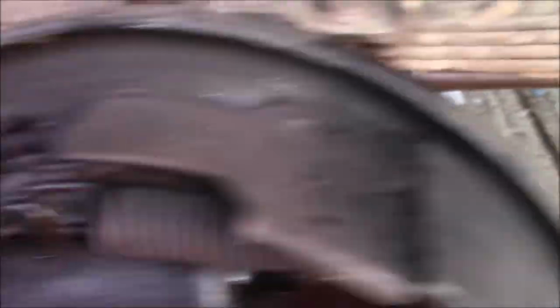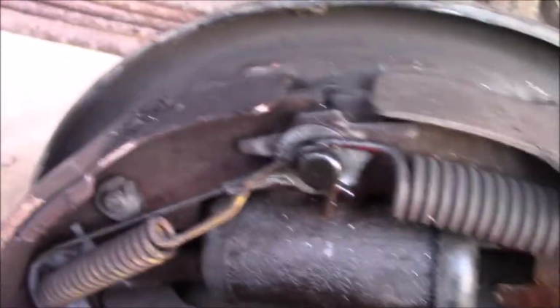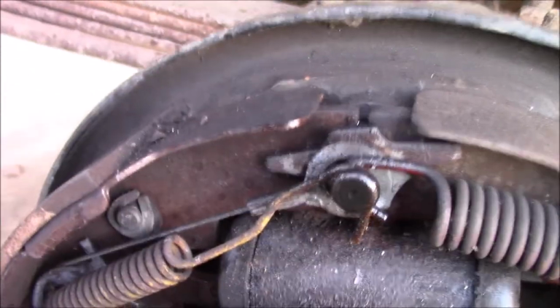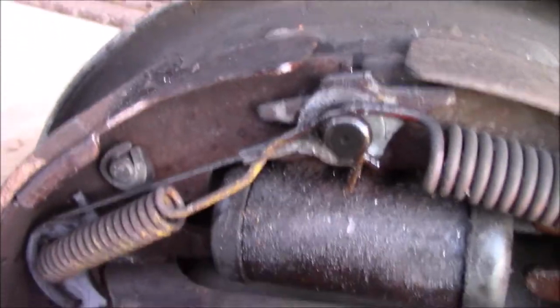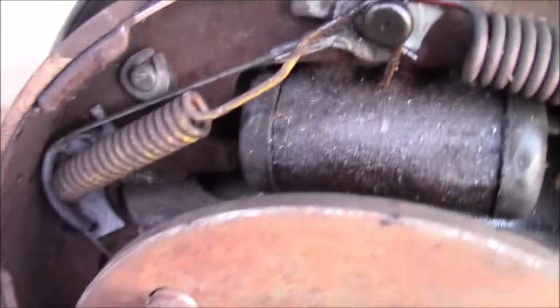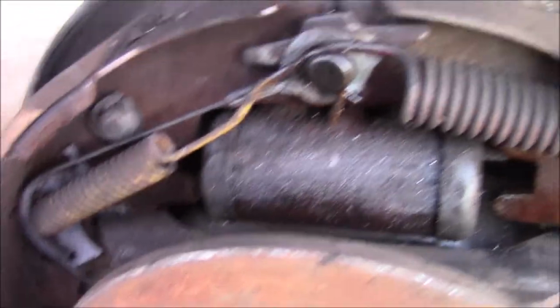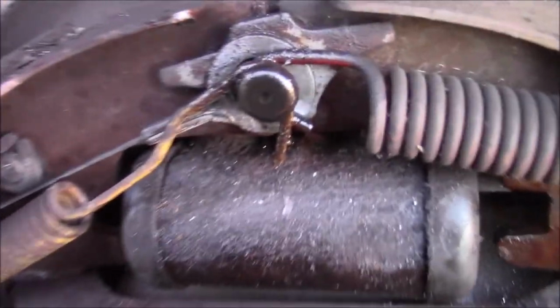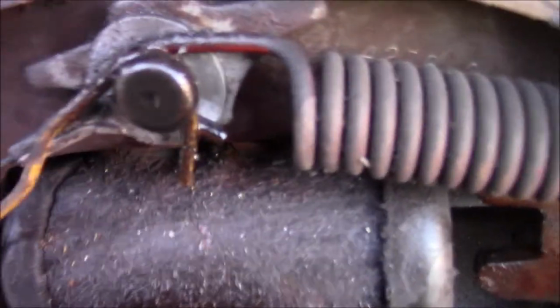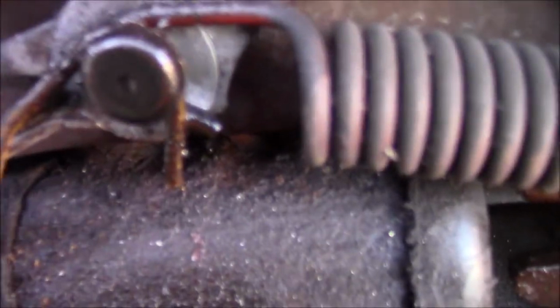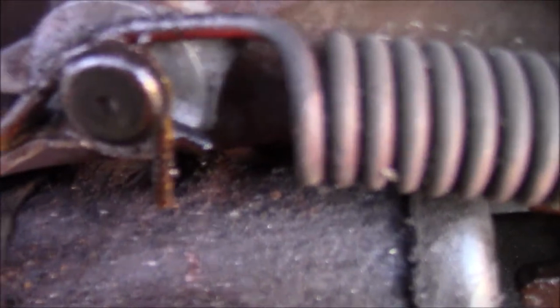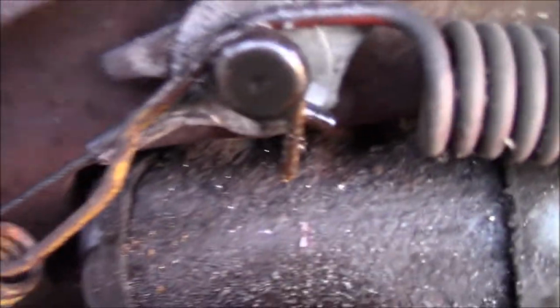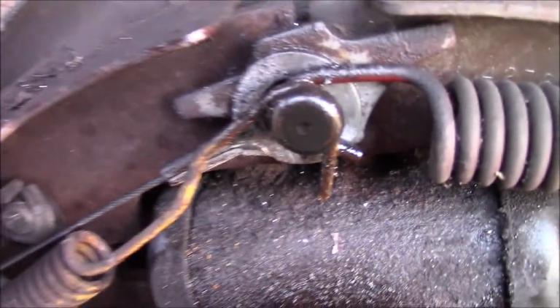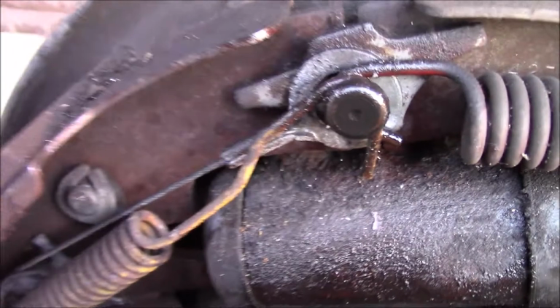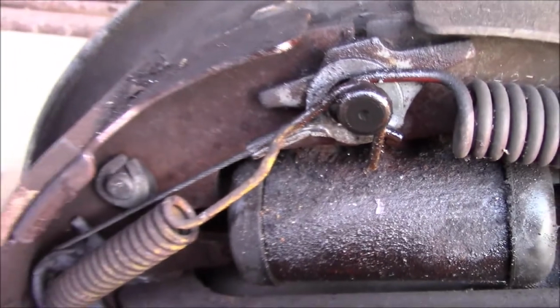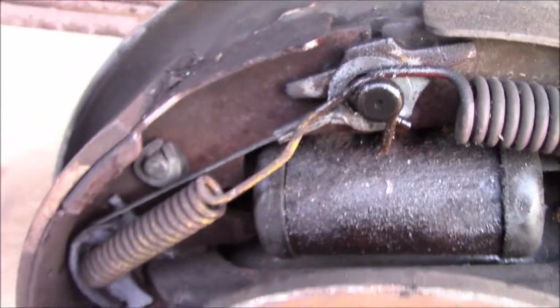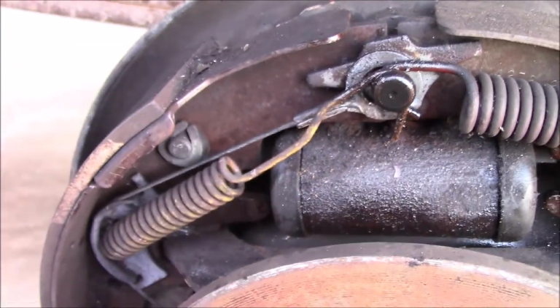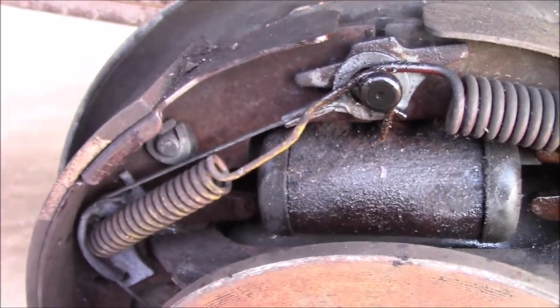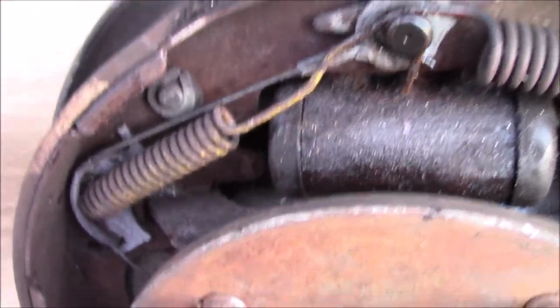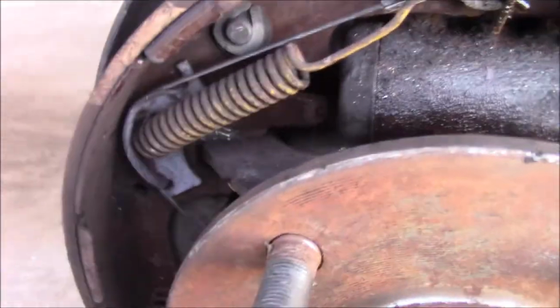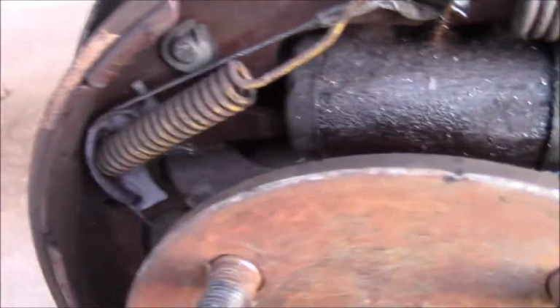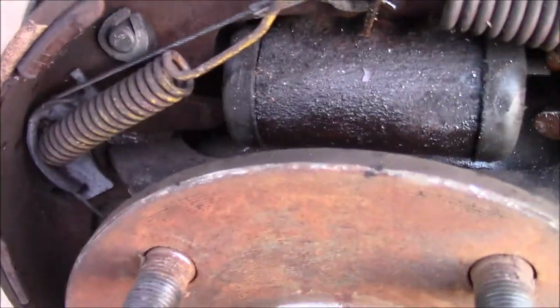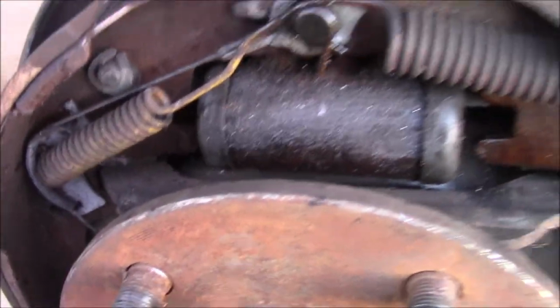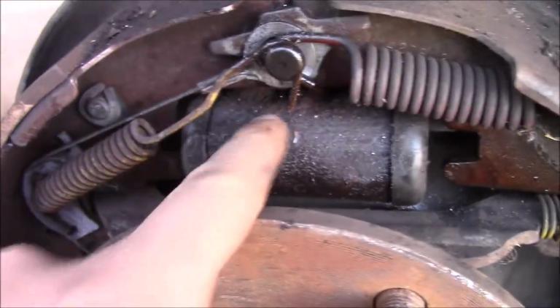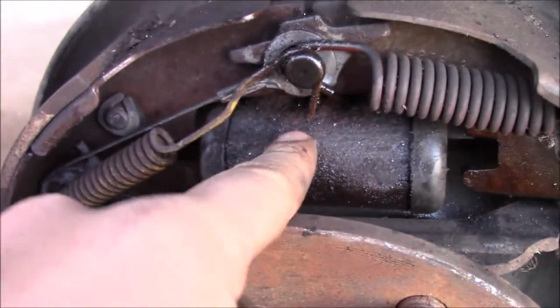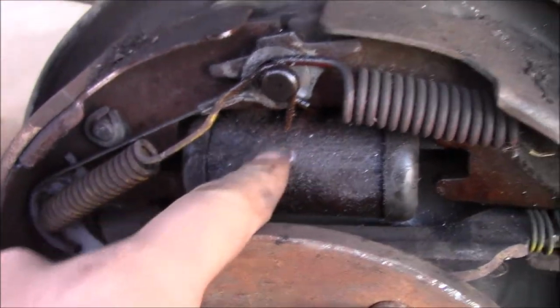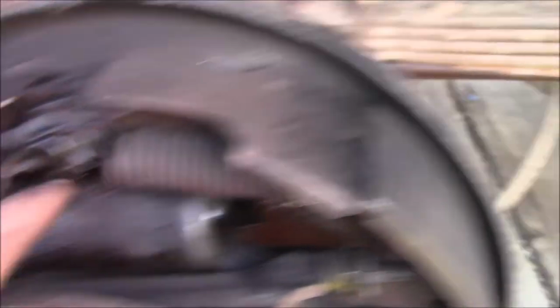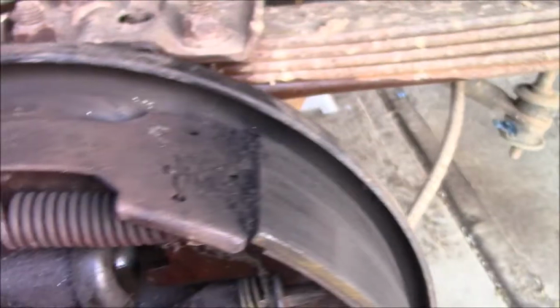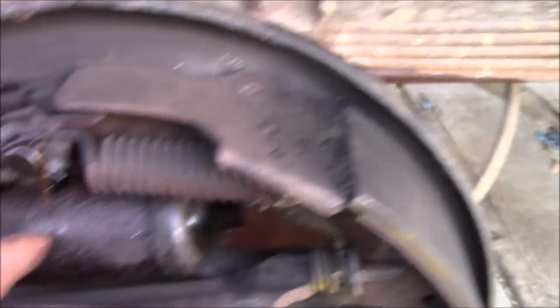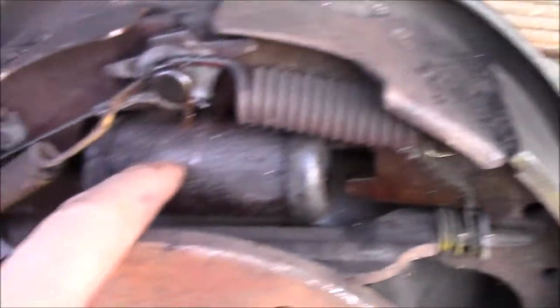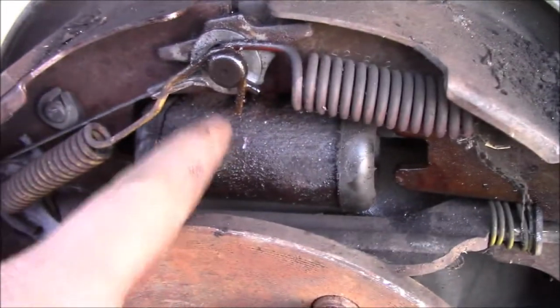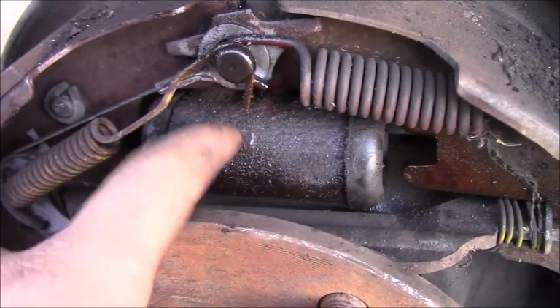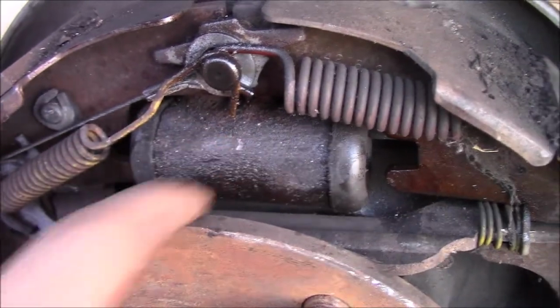That's how you do it without removing any of the springs — you don't even have to remove the top two springs, because they can be quite tough if you've never done a brake job before. We're going to go ahead and remove this now. I'm going to have to give it a couple licks with a hammer to get it to come loose, but it should come right off.